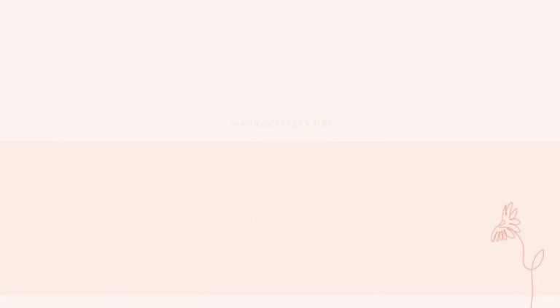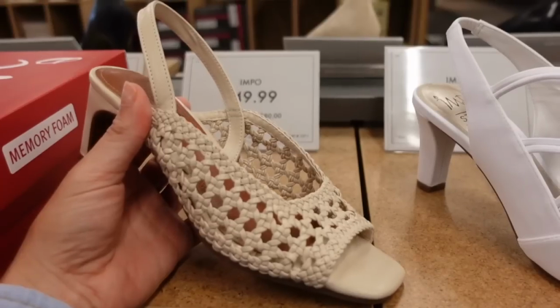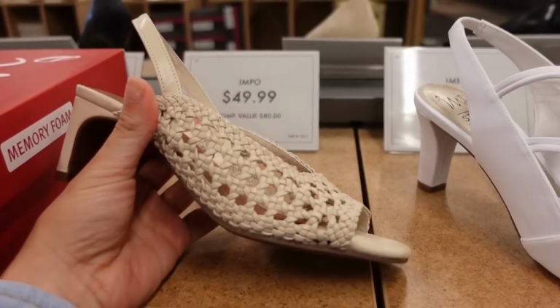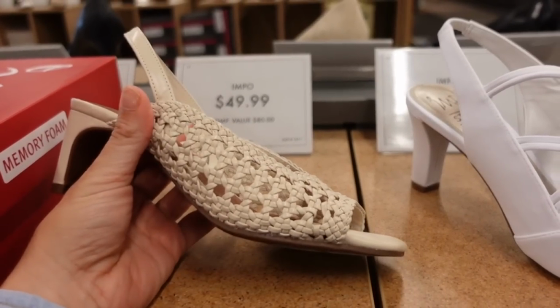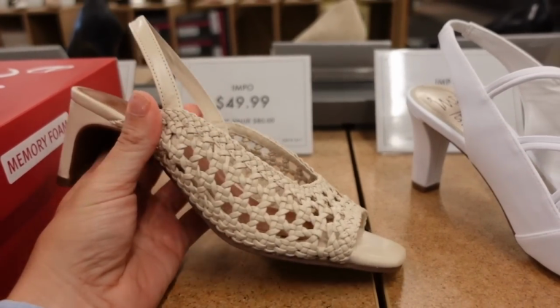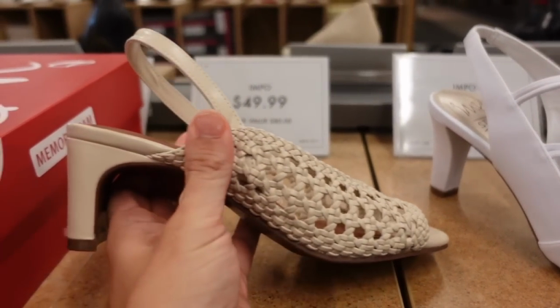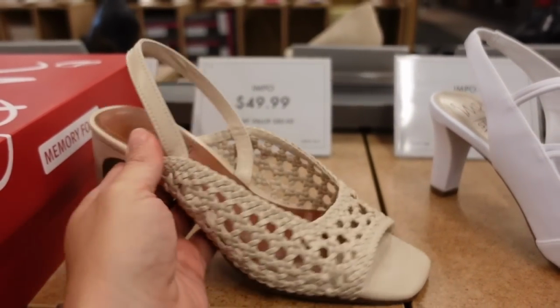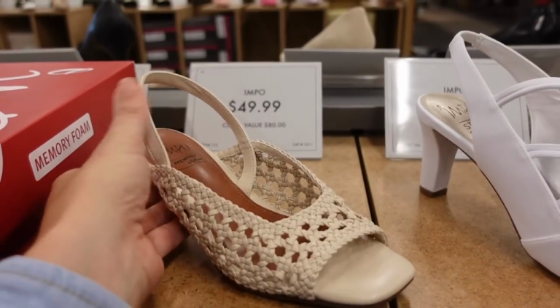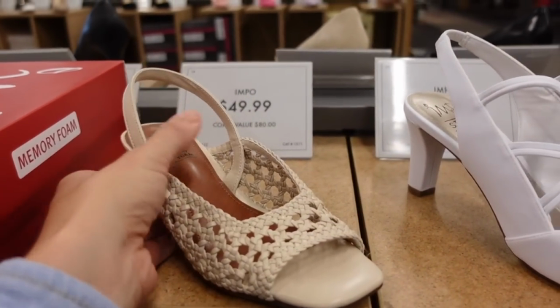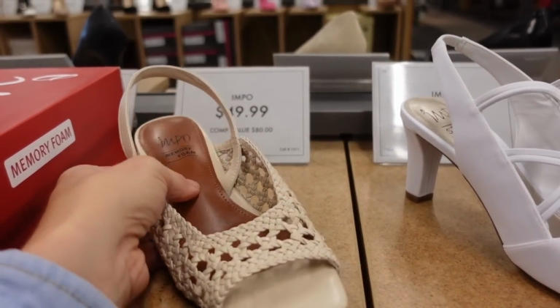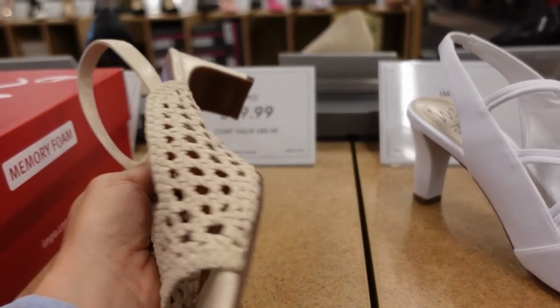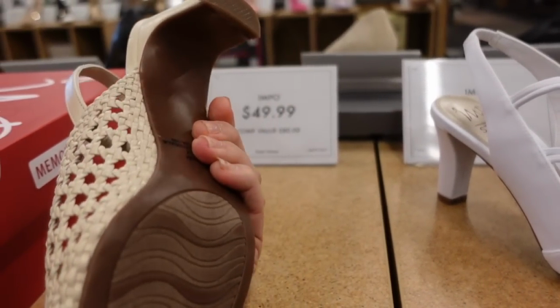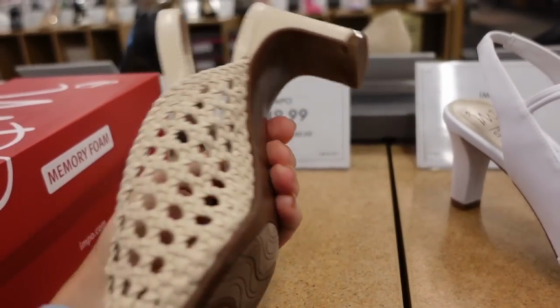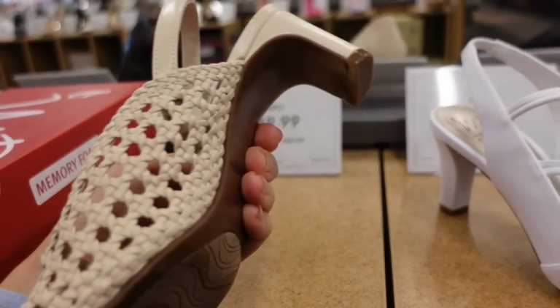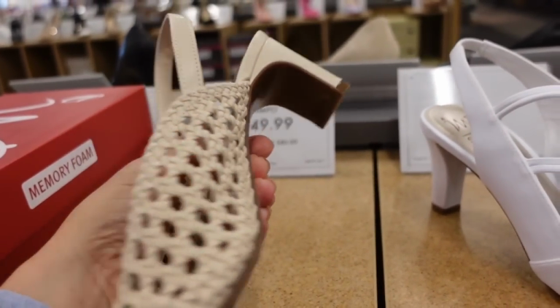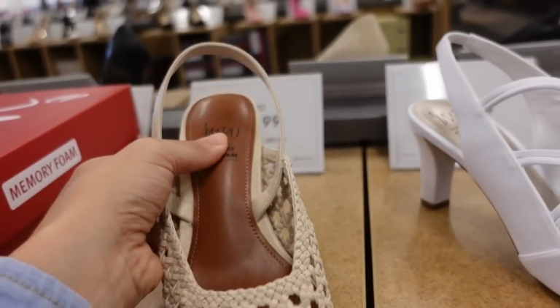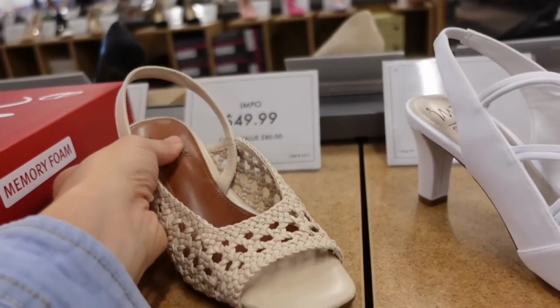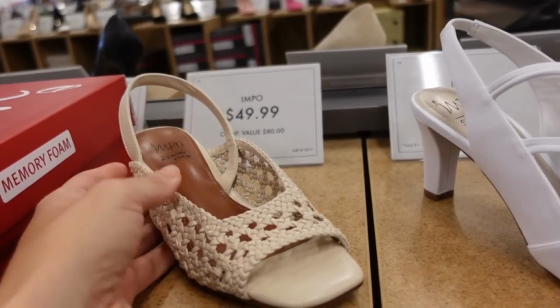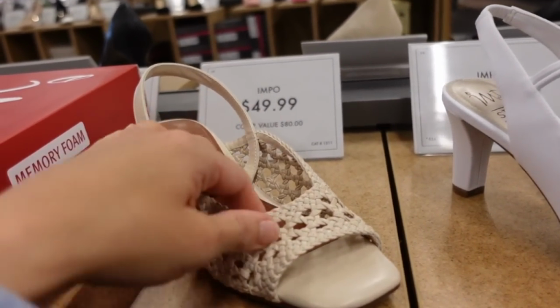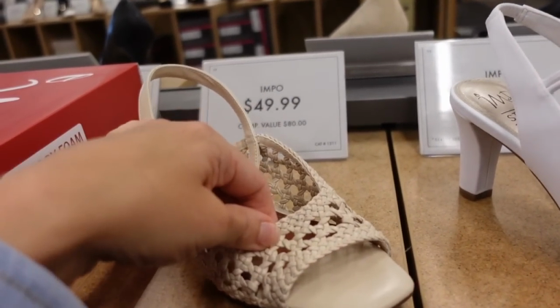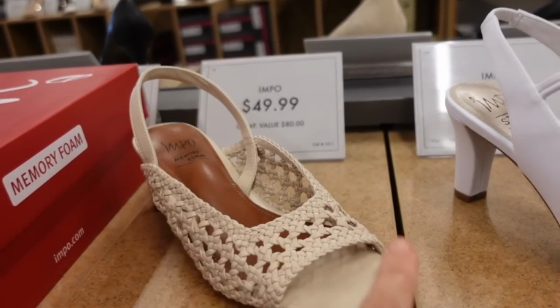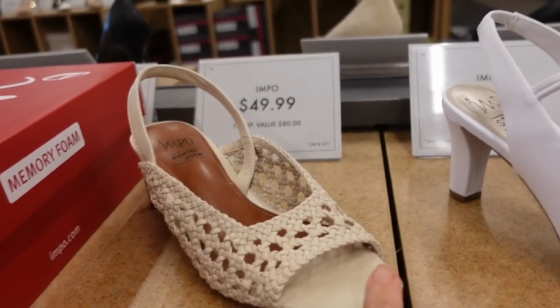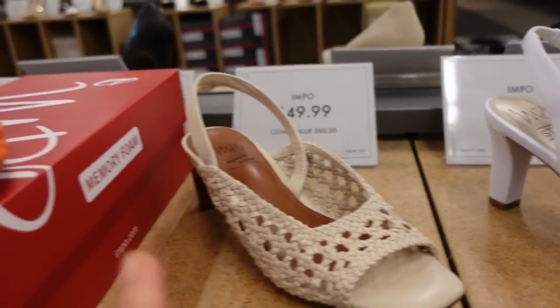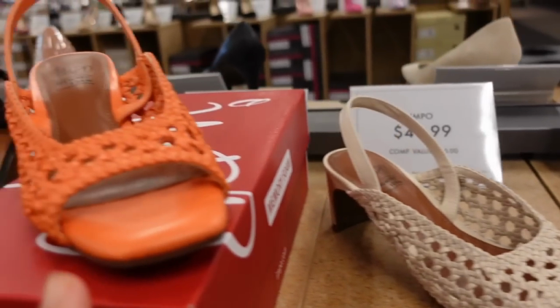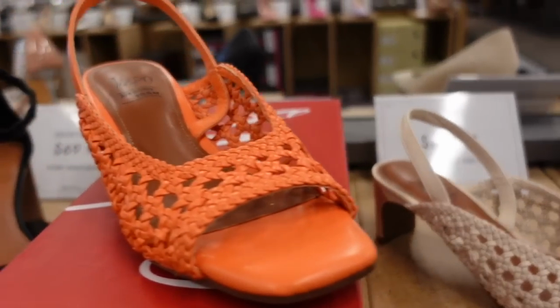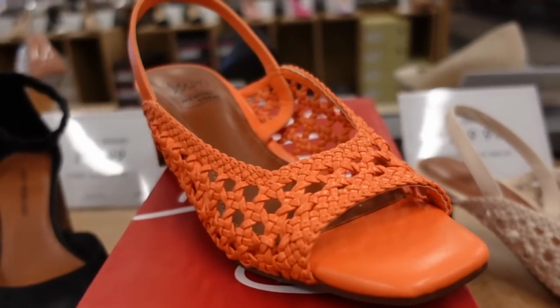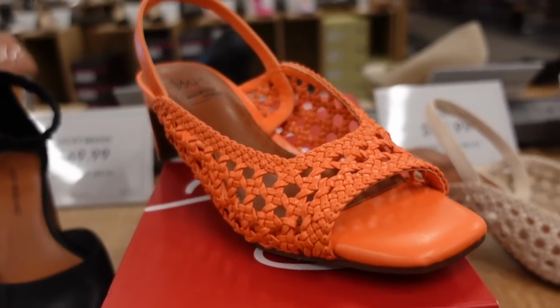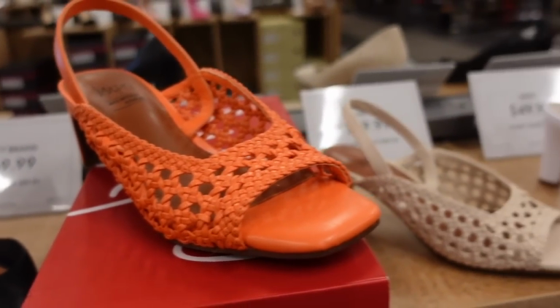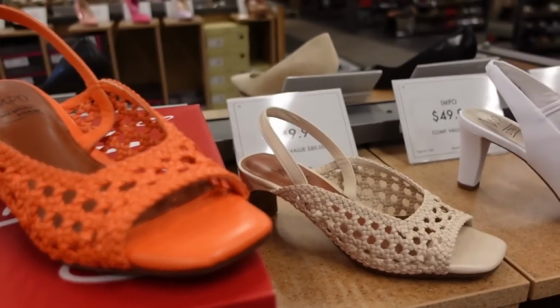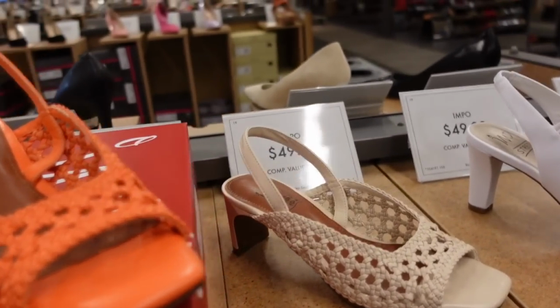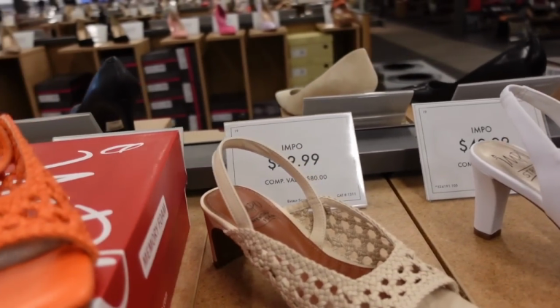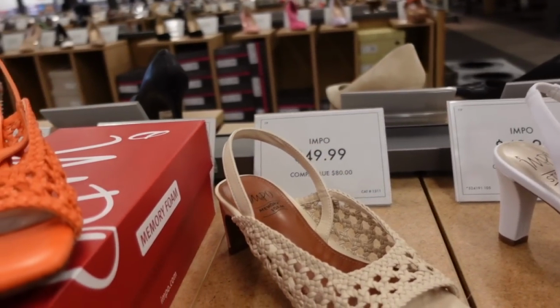The first thing I'm seeing are these little square toe heels with the sling back from Impo. They have that nice woven texture in the beige, also in the orange, and they're $49.99.